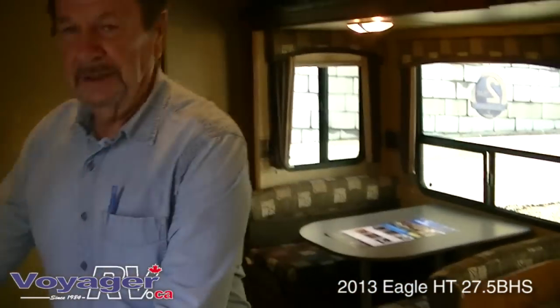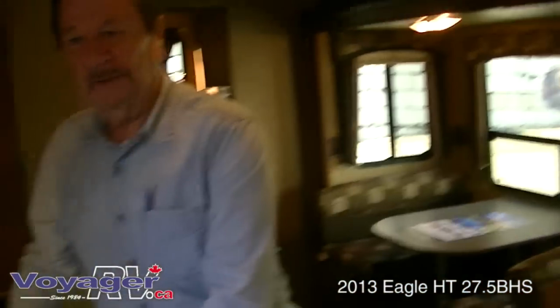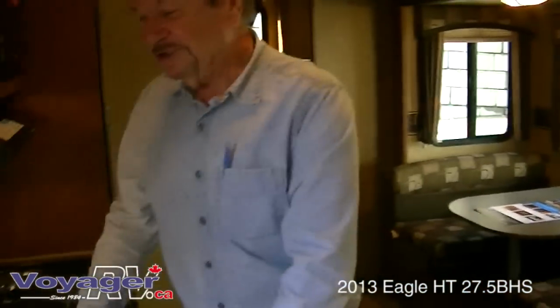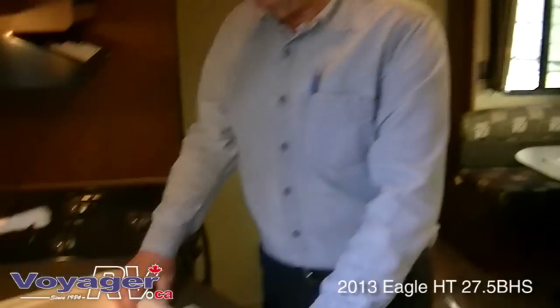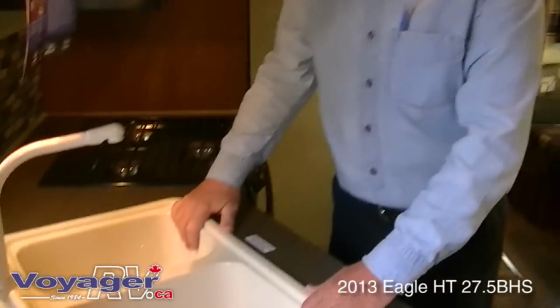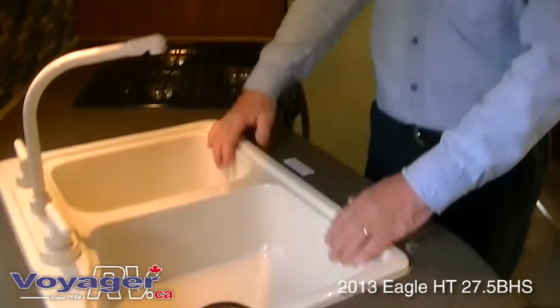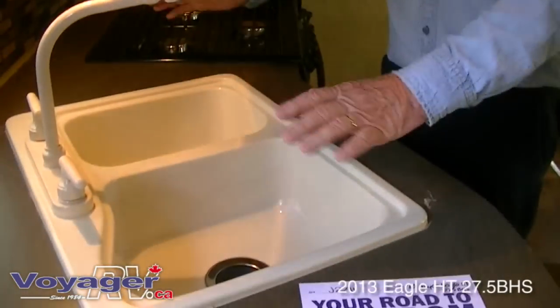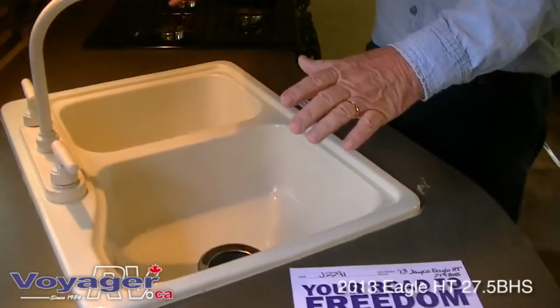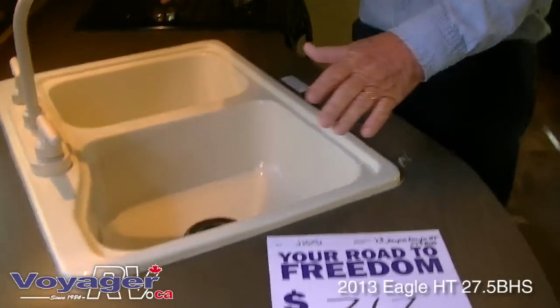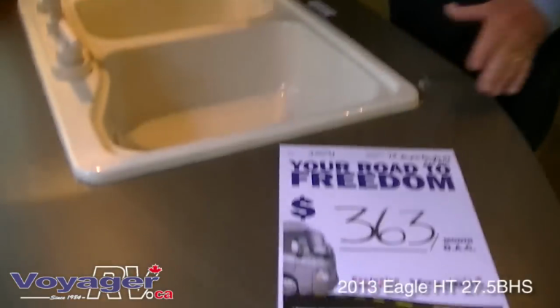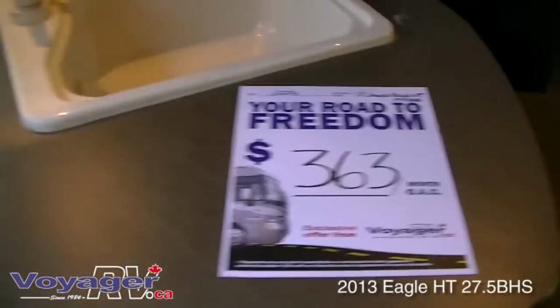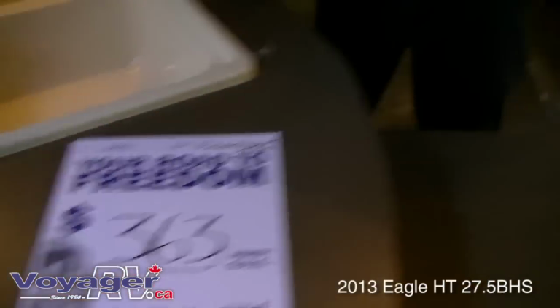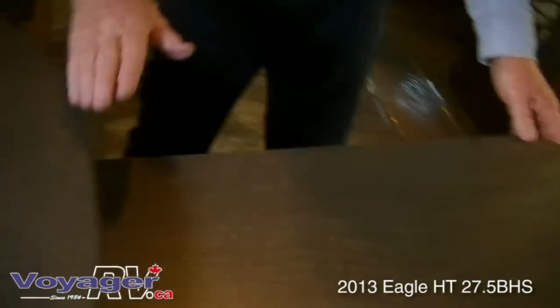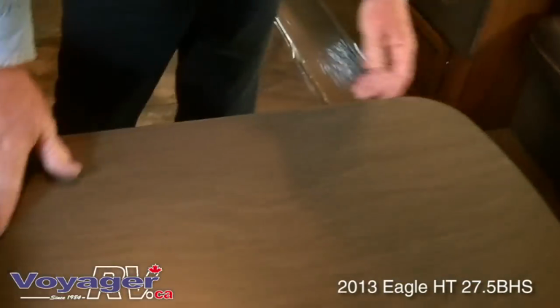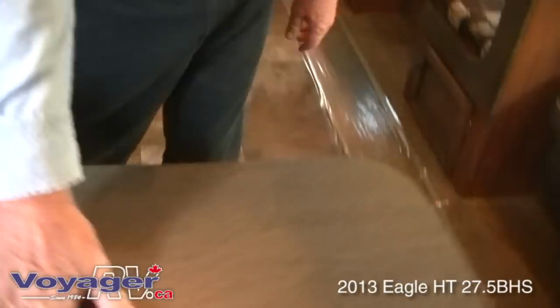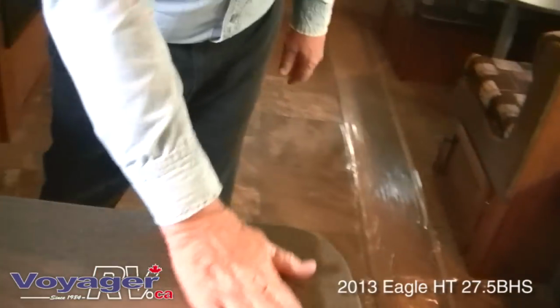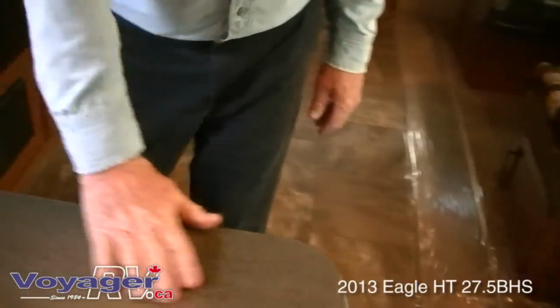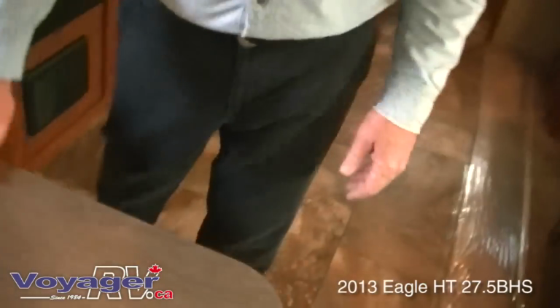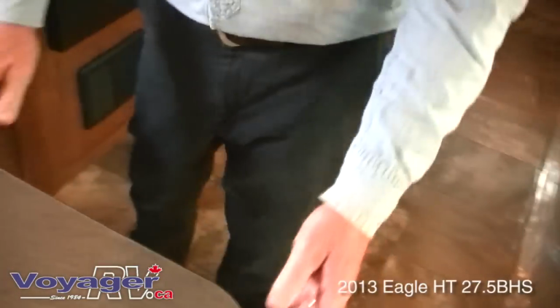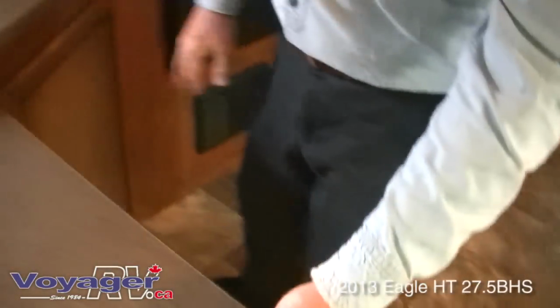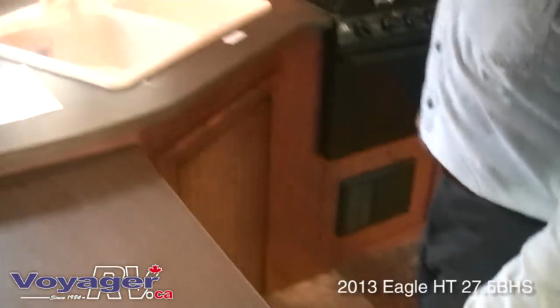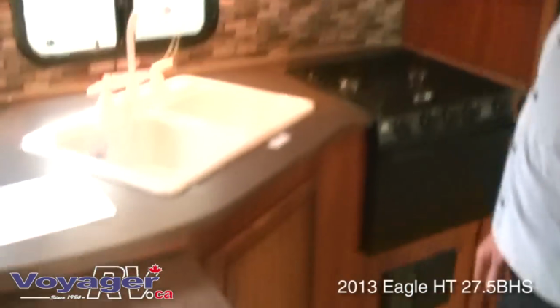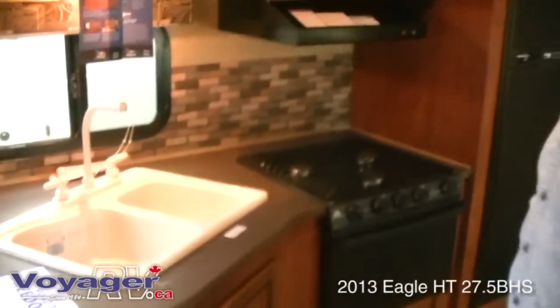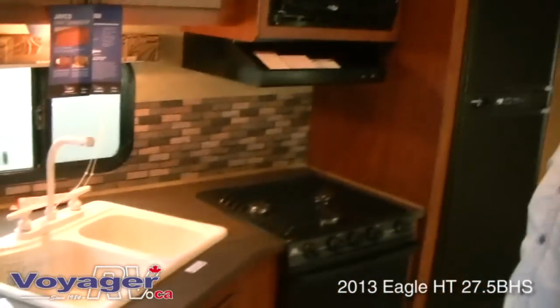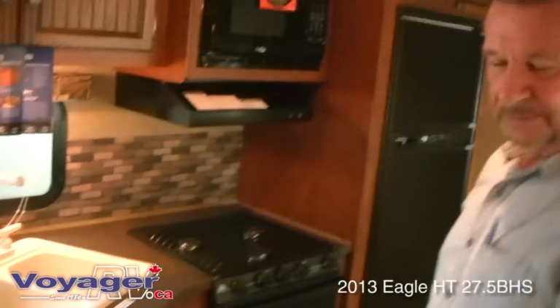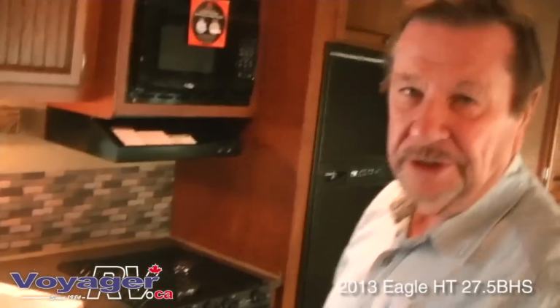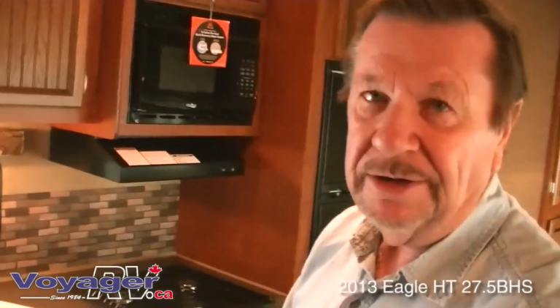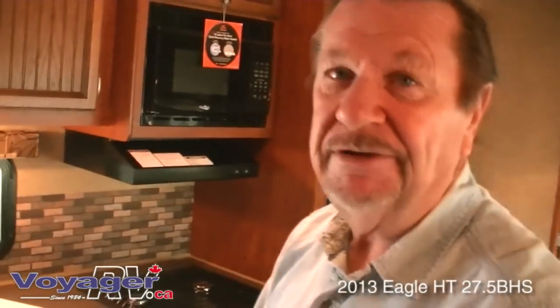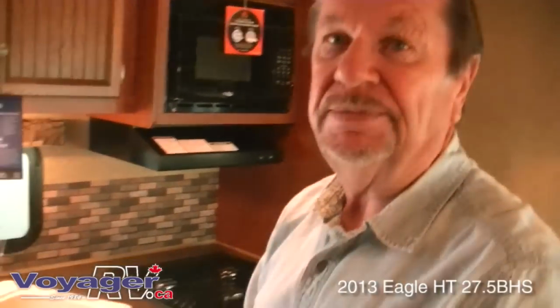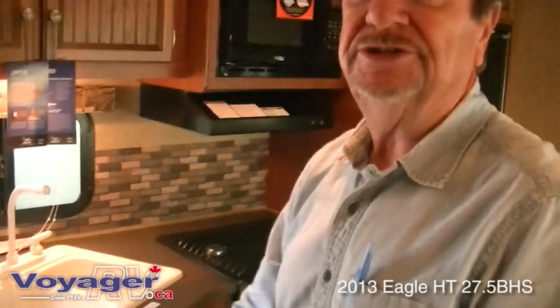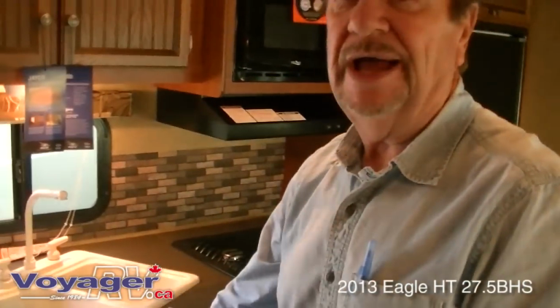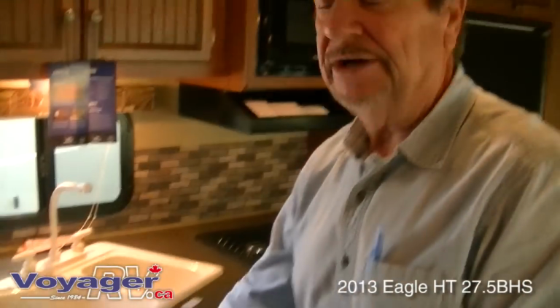Inside you have a double sink and lots of counter space. This little top here is adjustable — you can either have it in place or have it out.